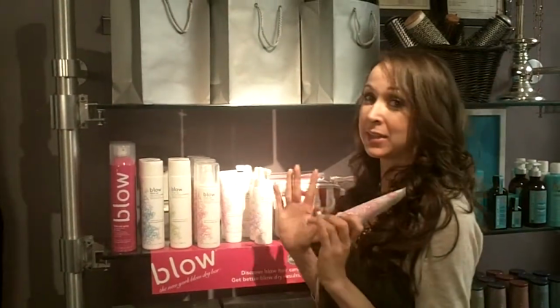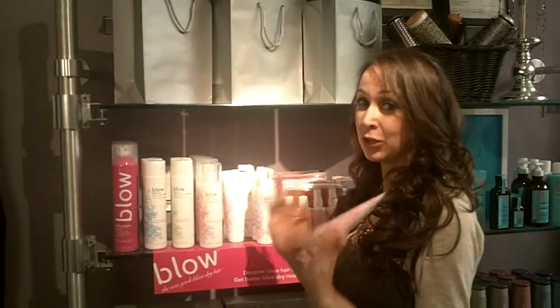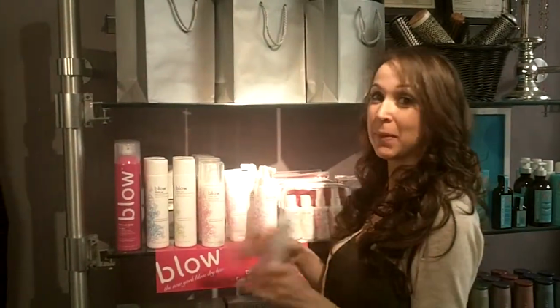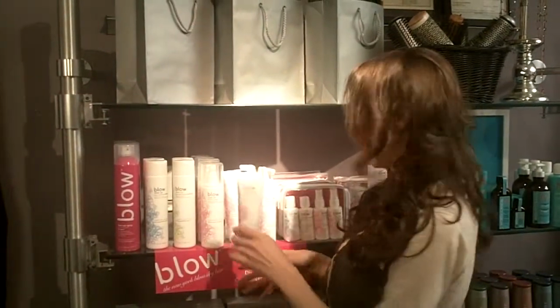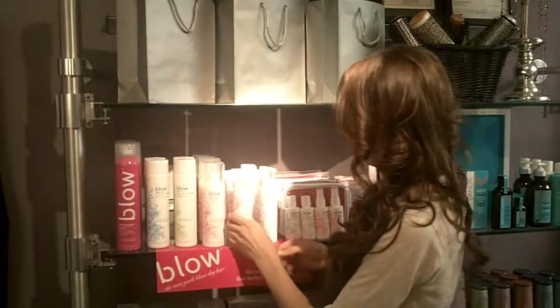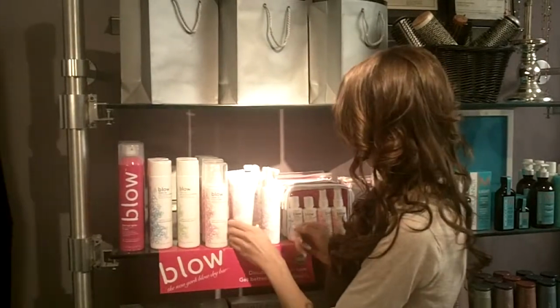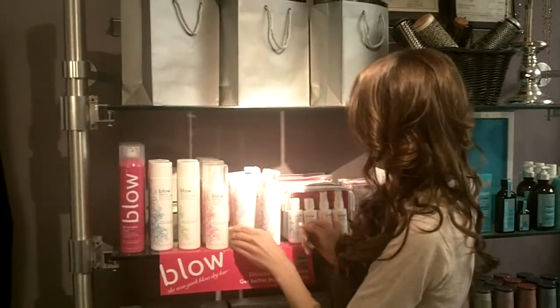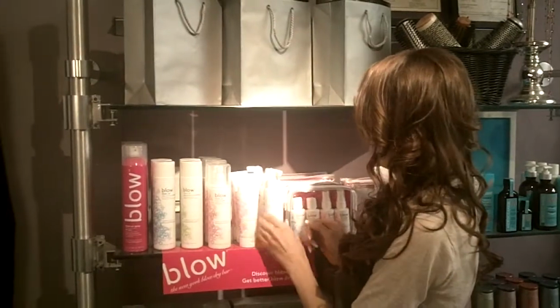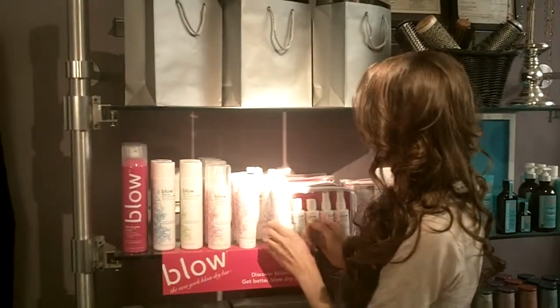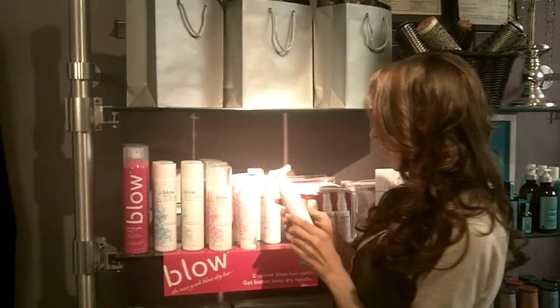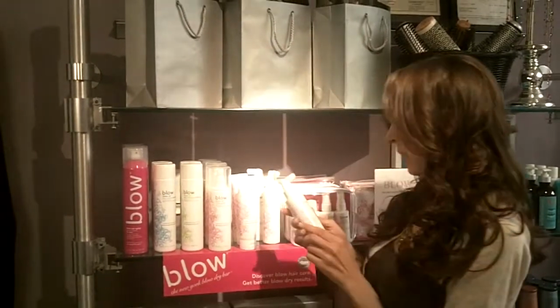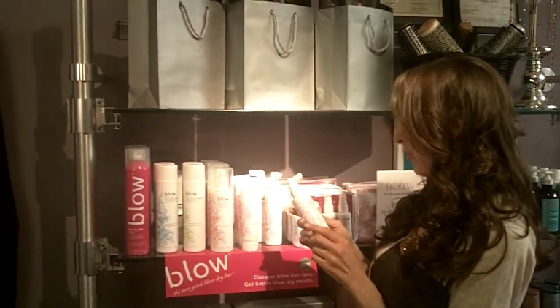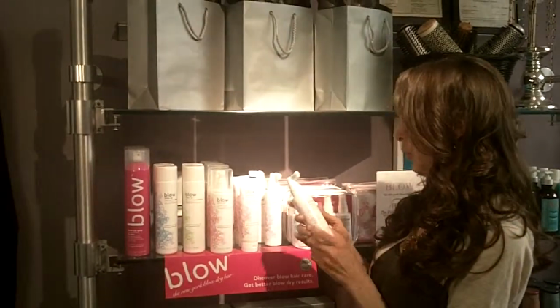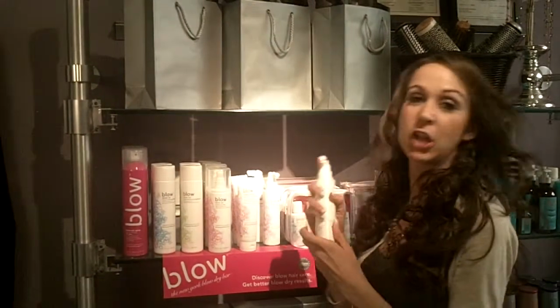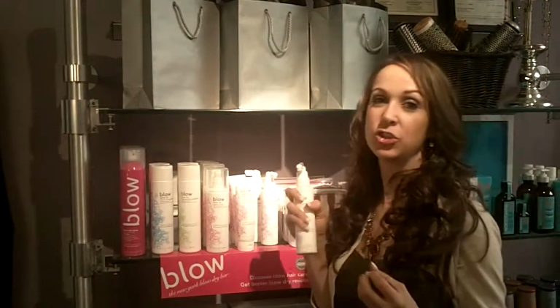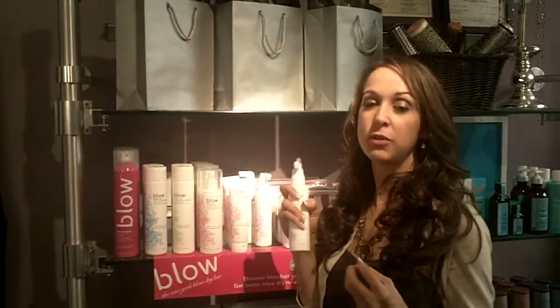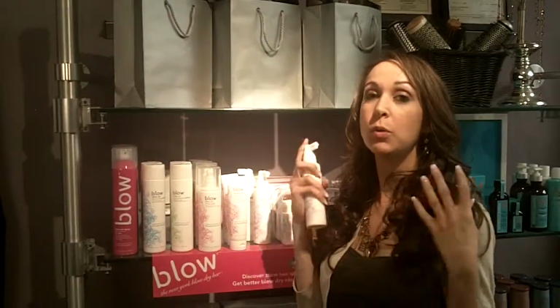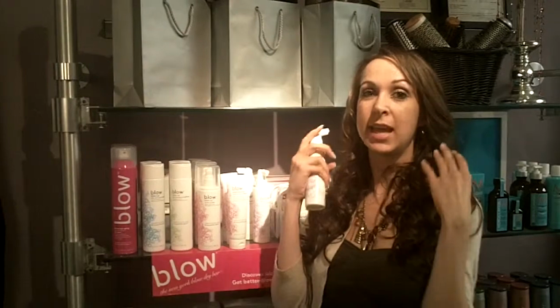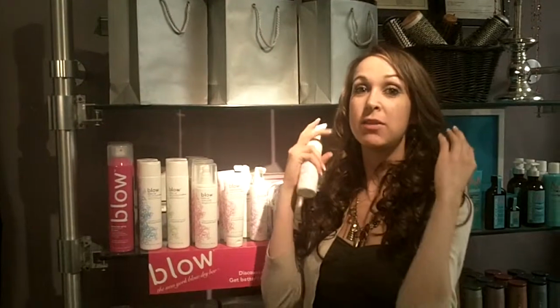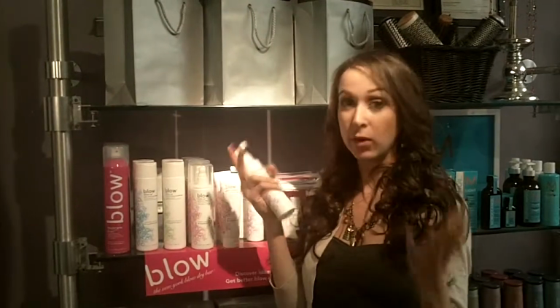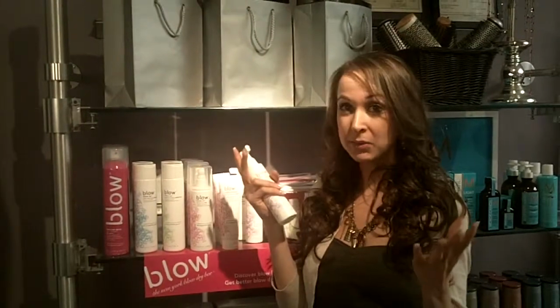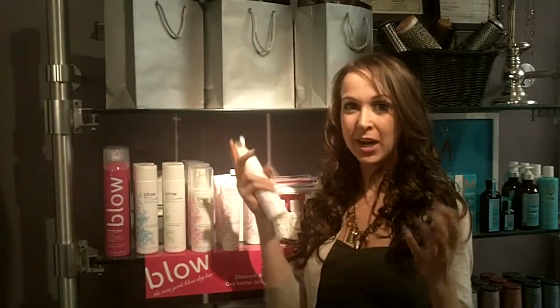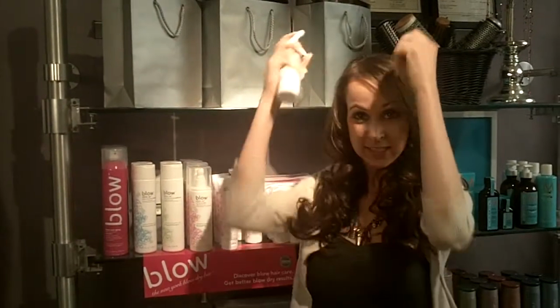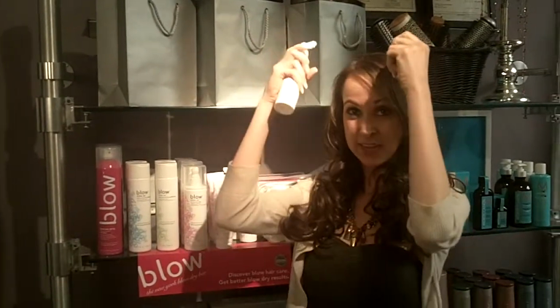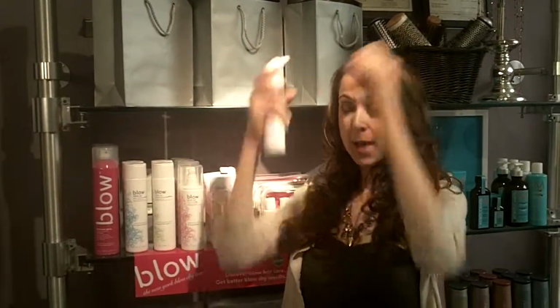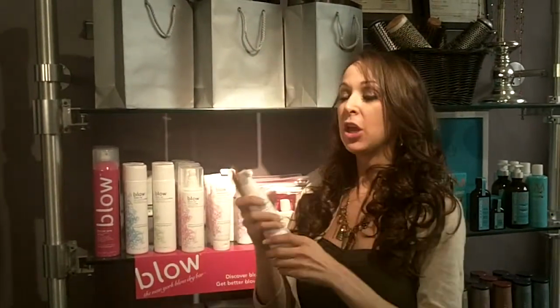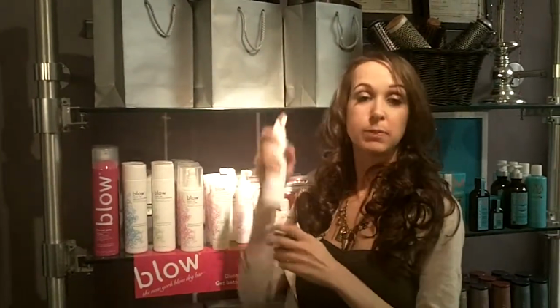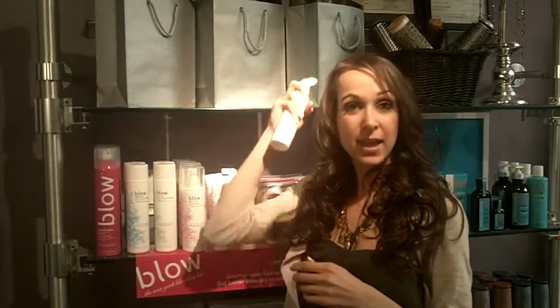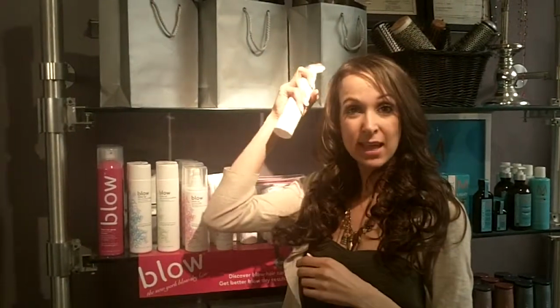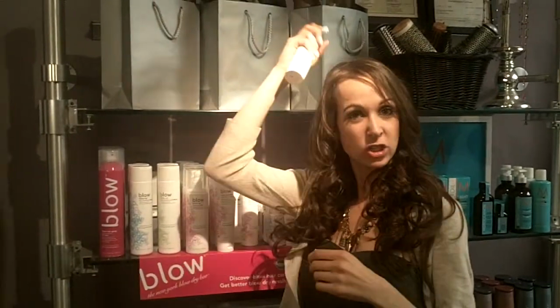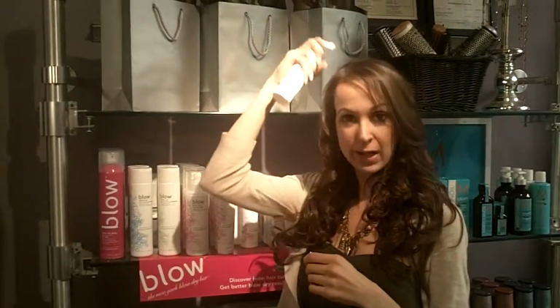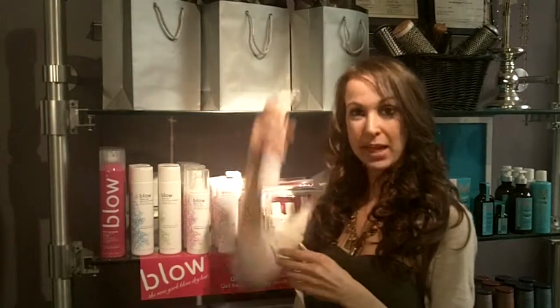I know that's a huge problem with hair. And last but not least, we have the root lift concentrate. If you want to add even more volume to your hair and tease it at the top, you can spray this and then just backcomb it.